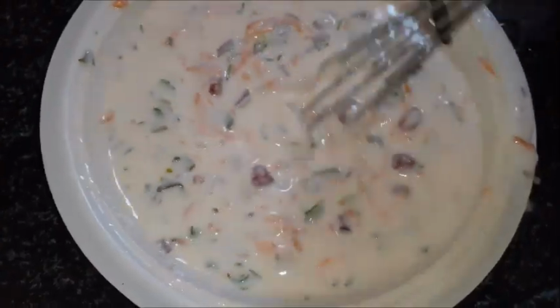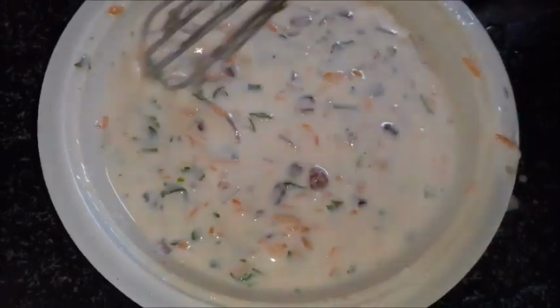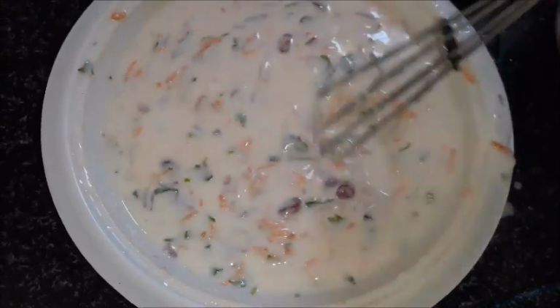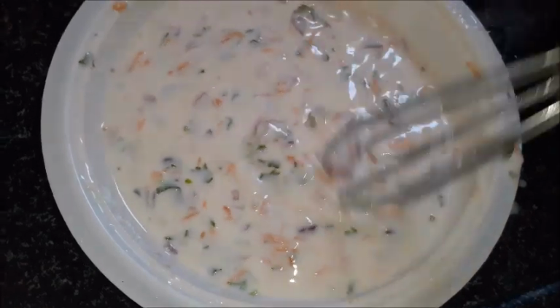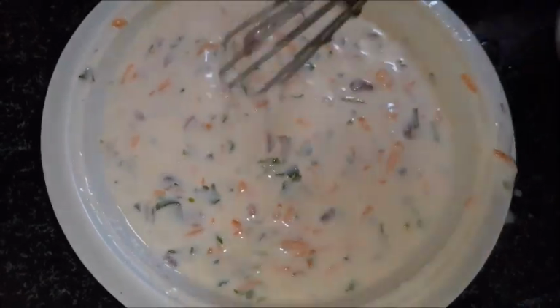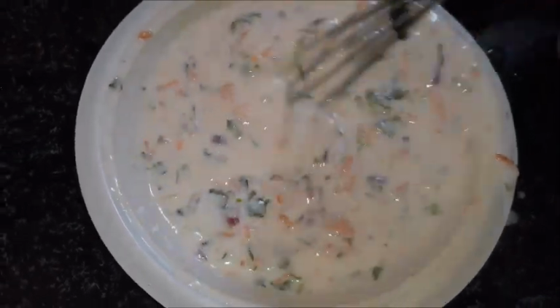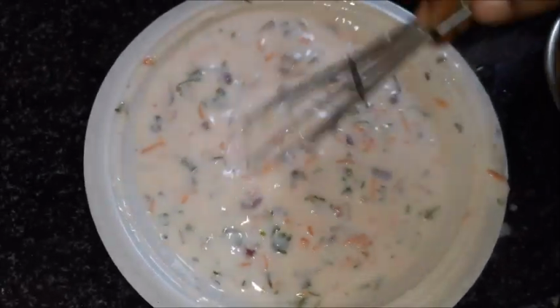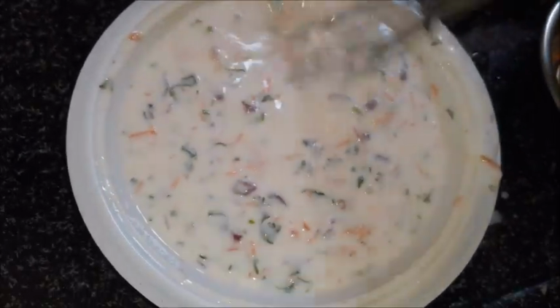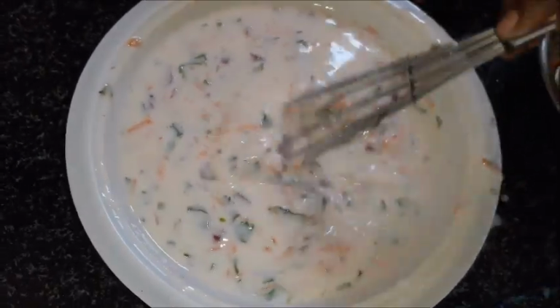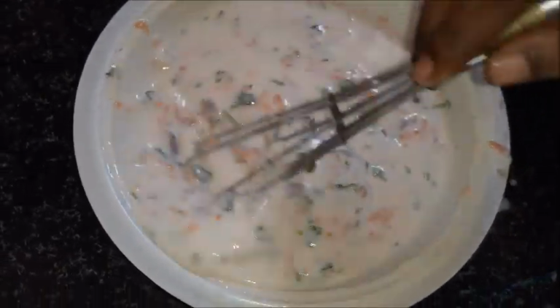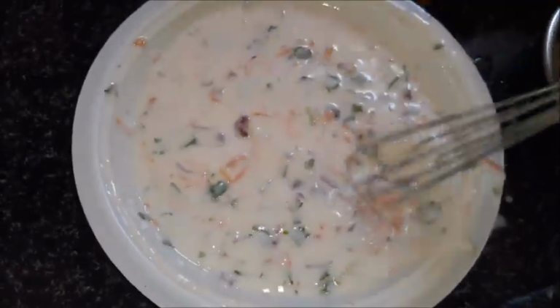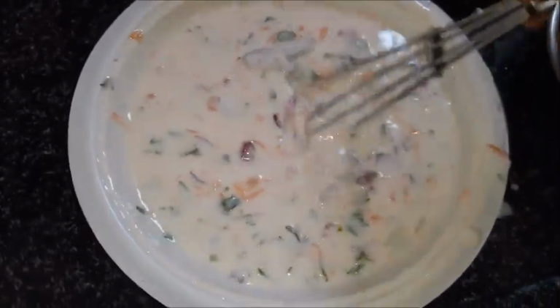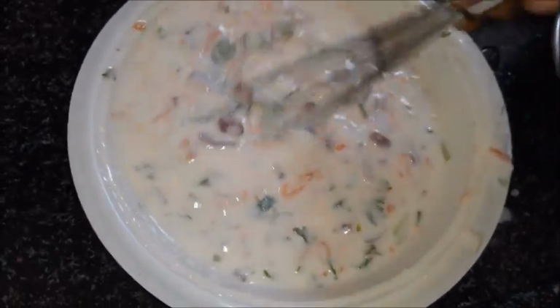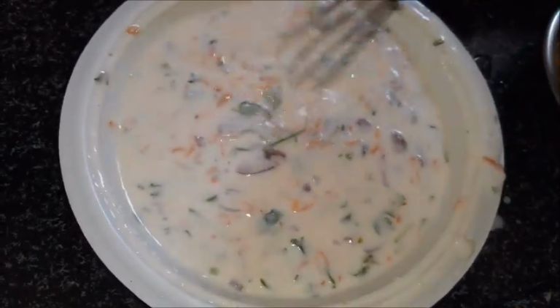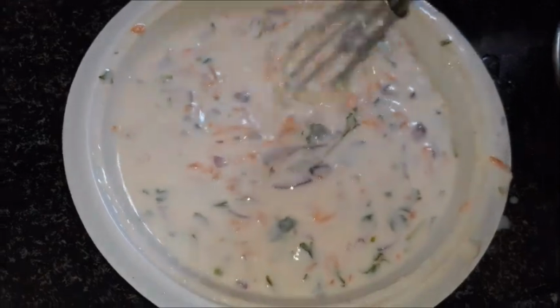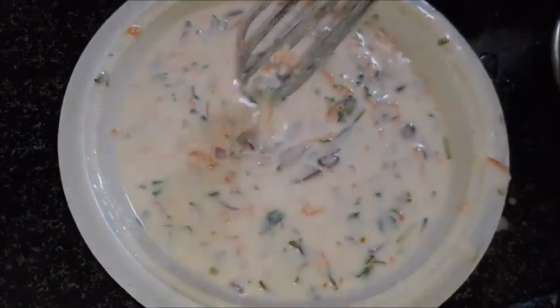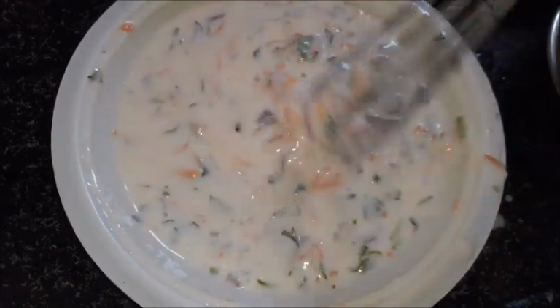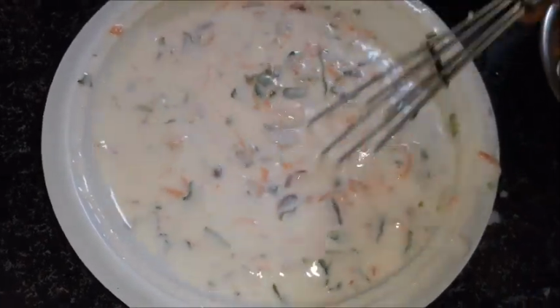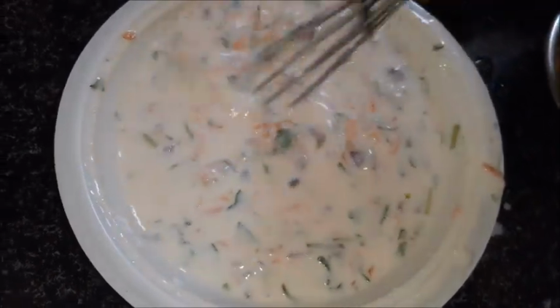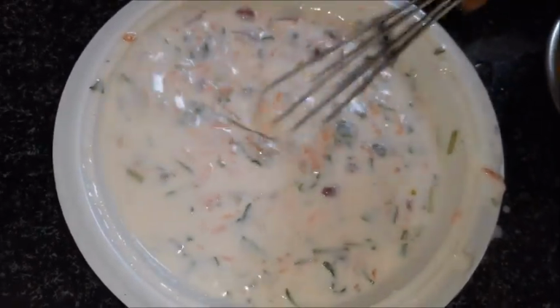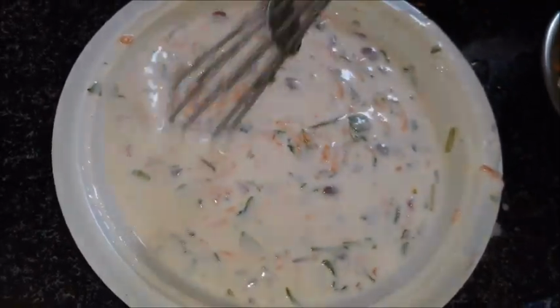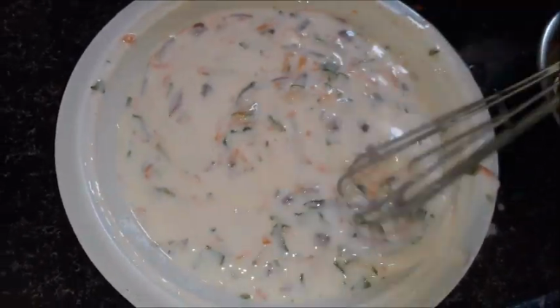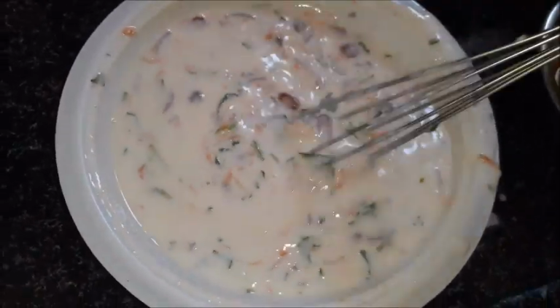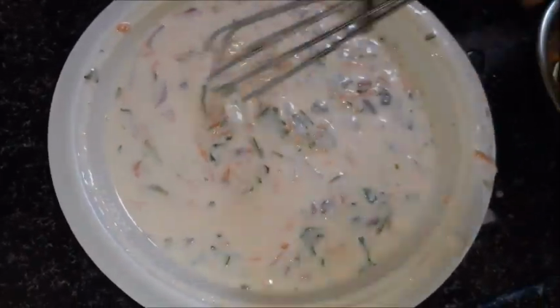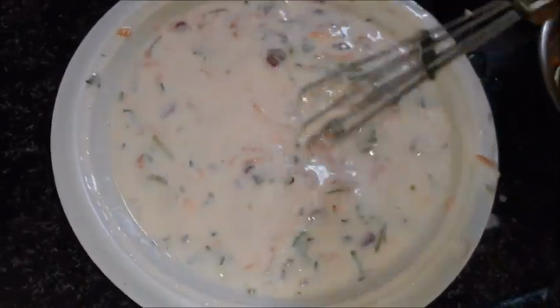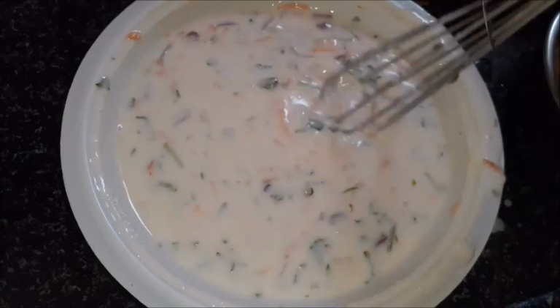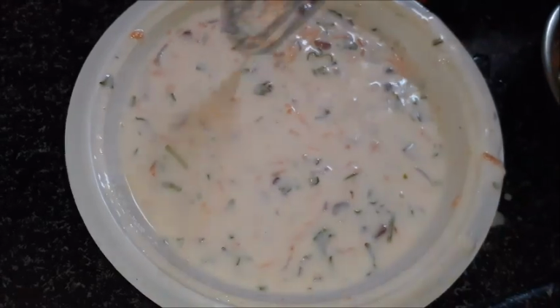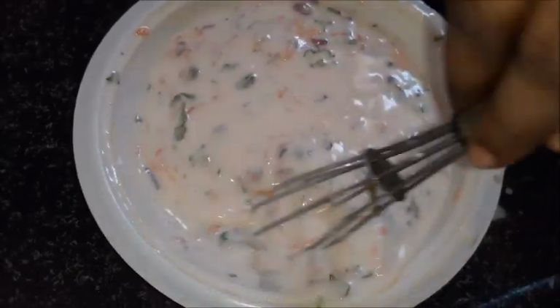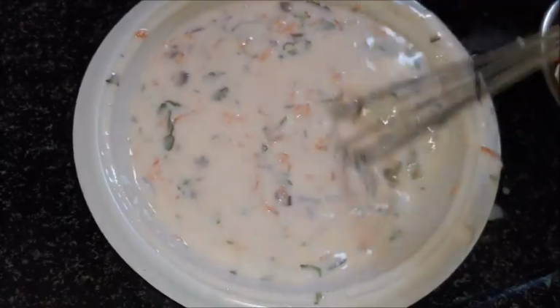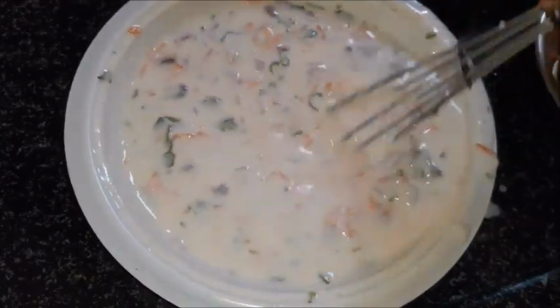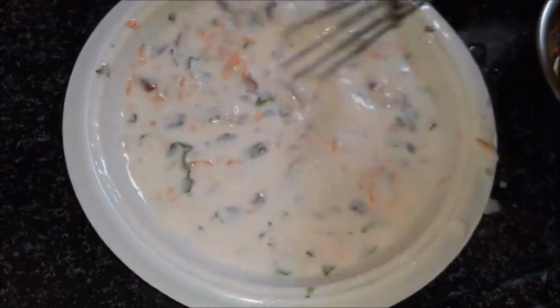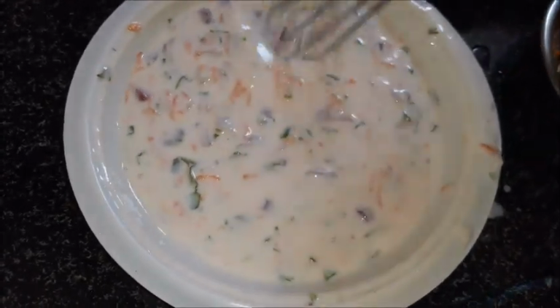I will mix the ingredients and add the ingredients.